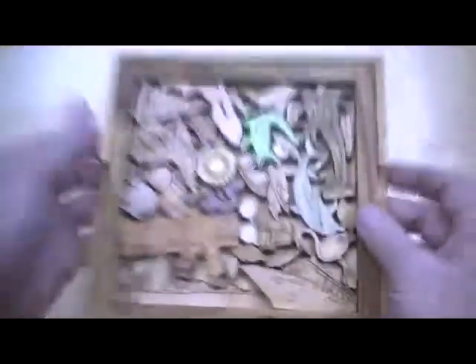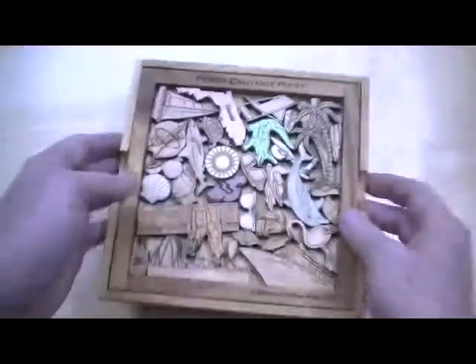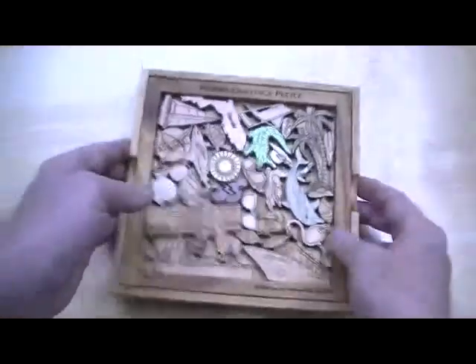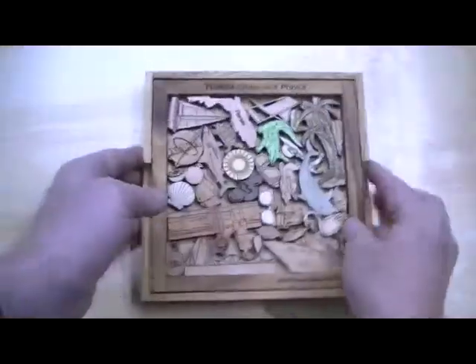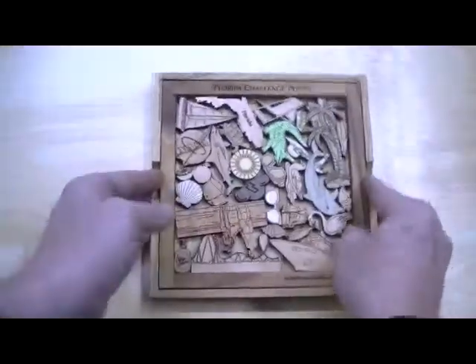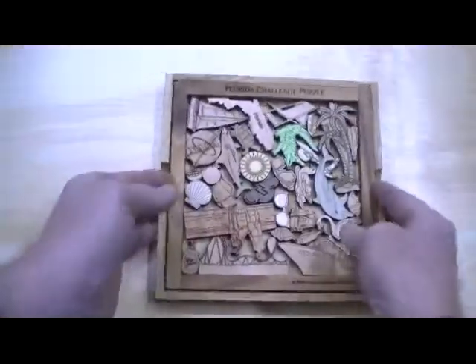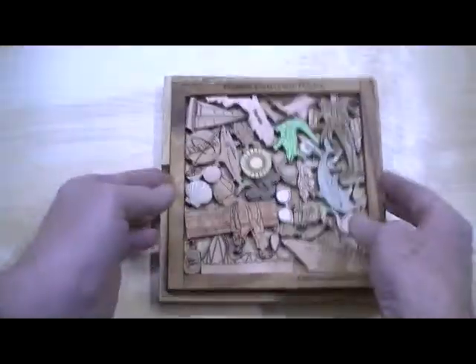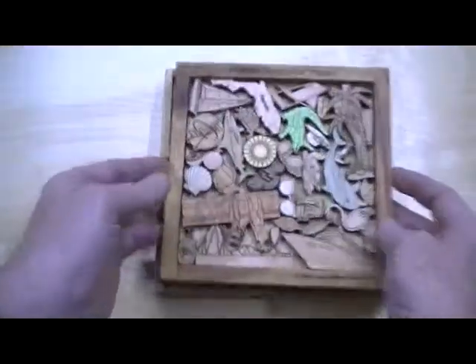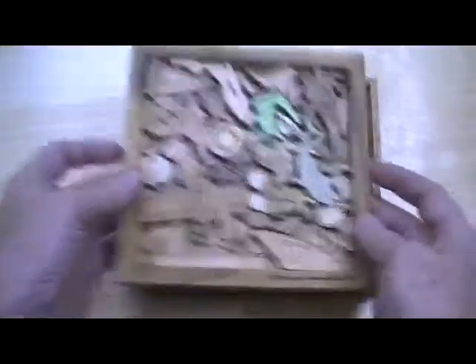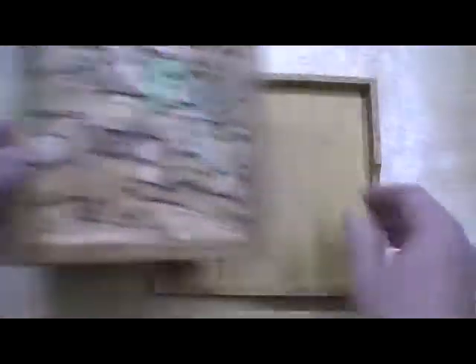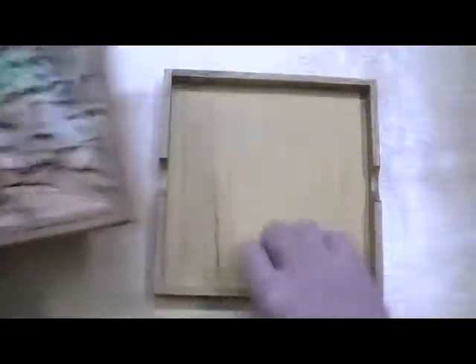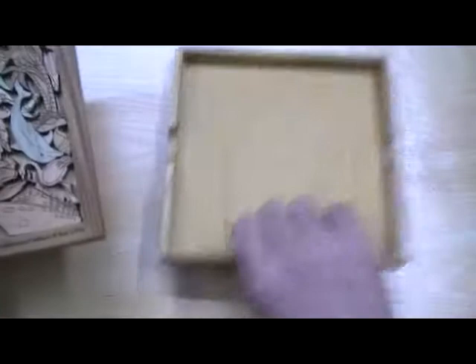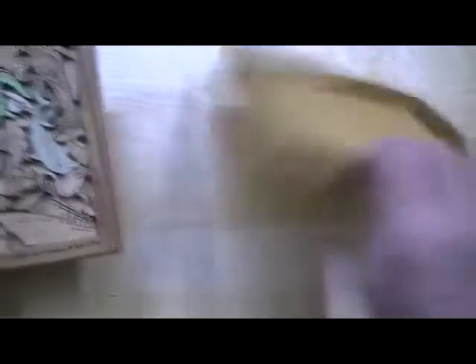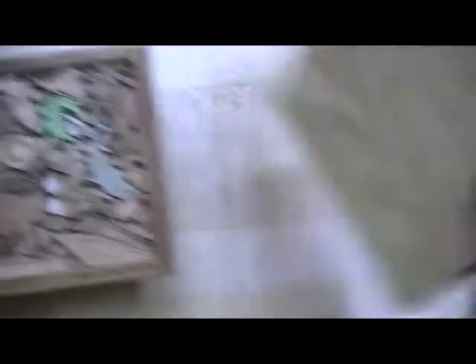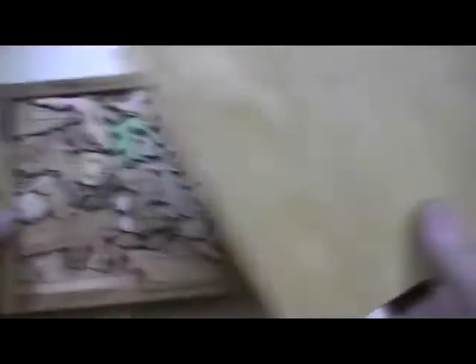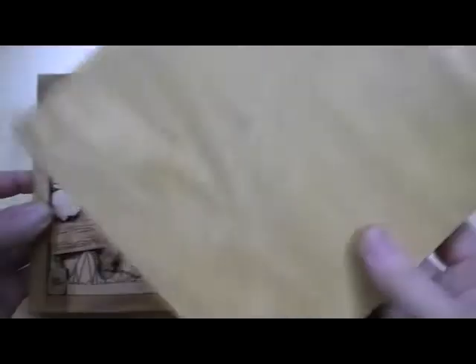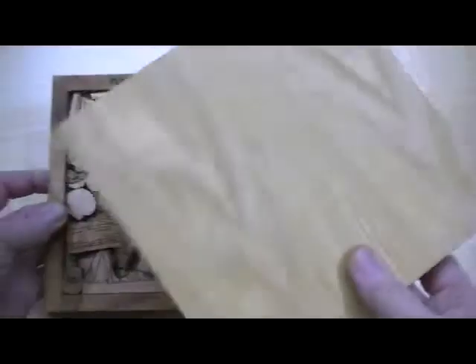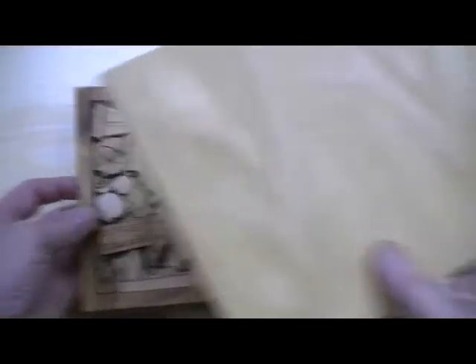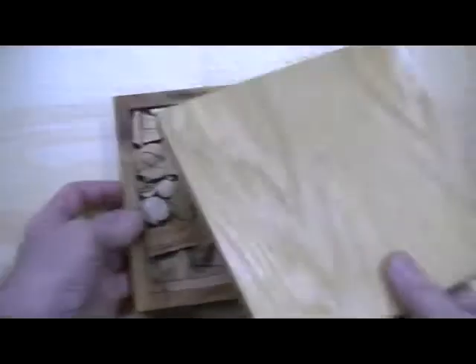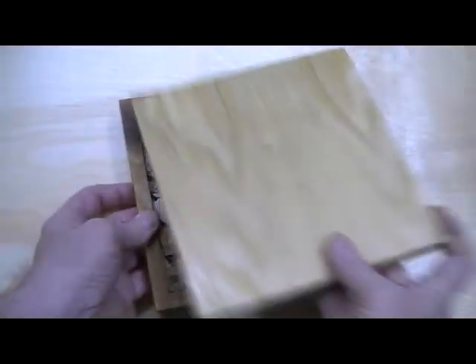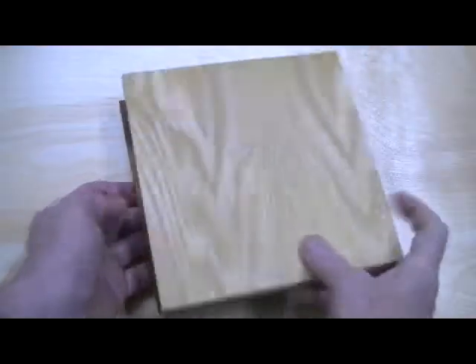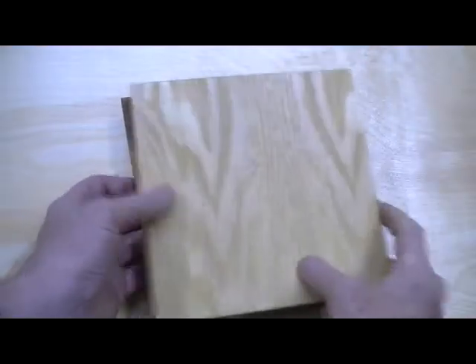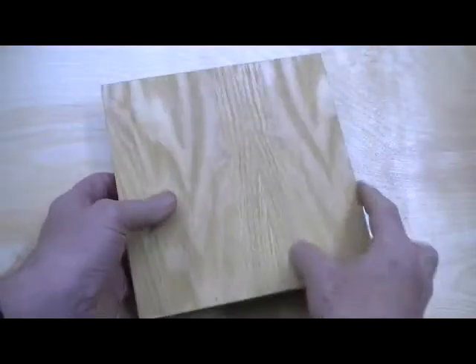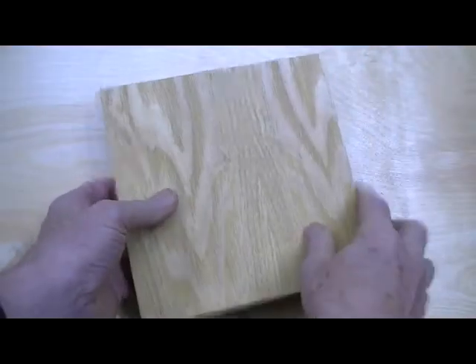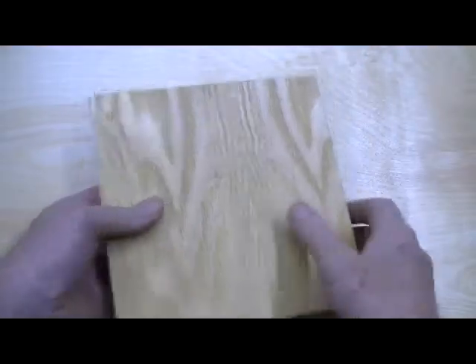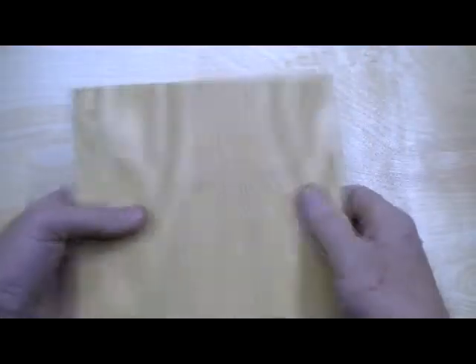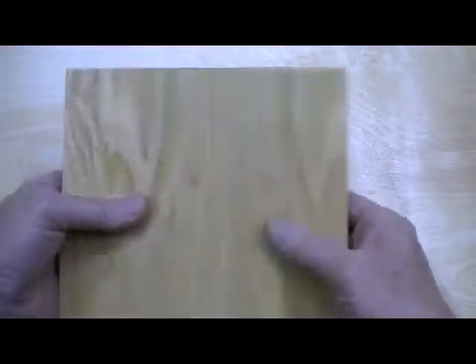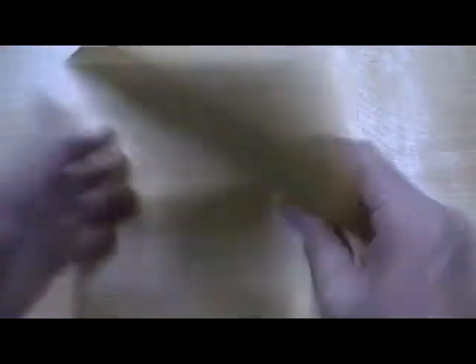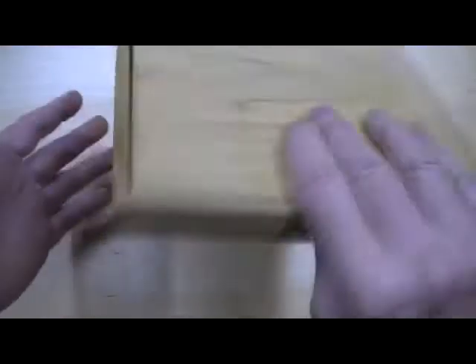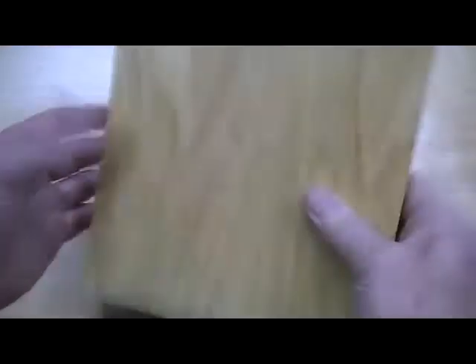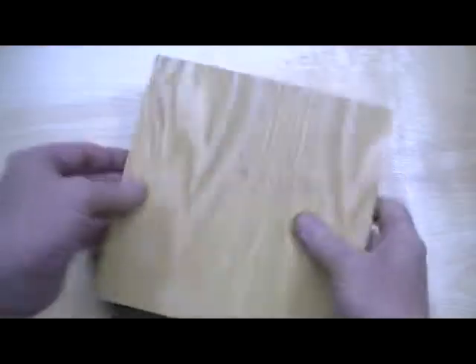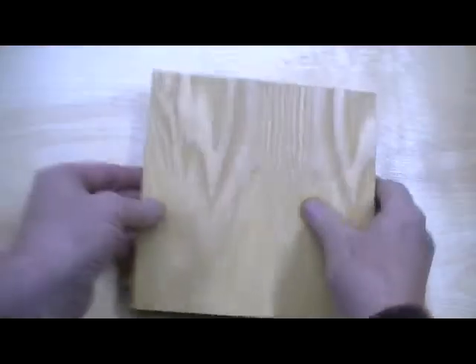It comes in this base here, and we've got a nice cover — this is ash — it comes over the top and protects all the pieces.